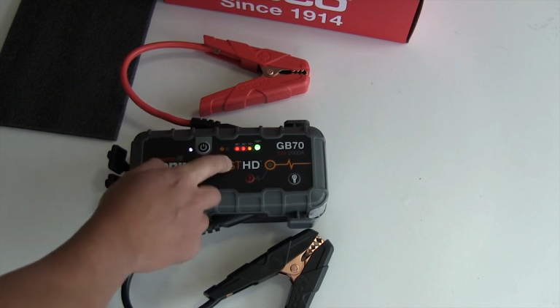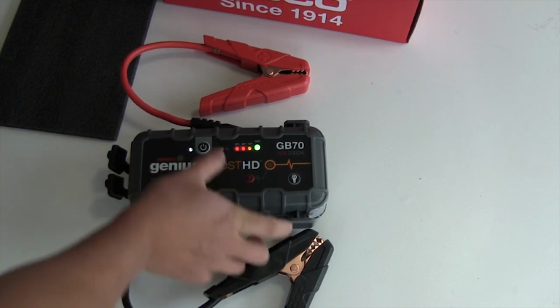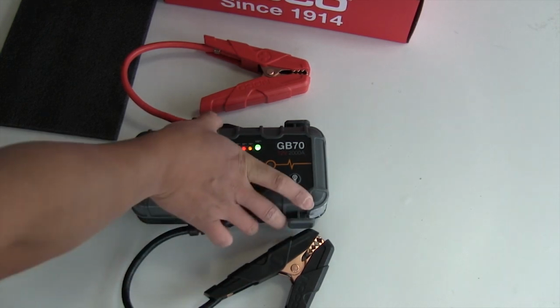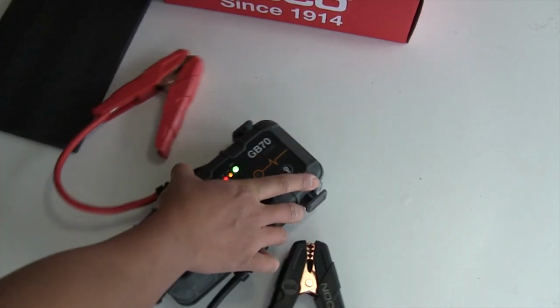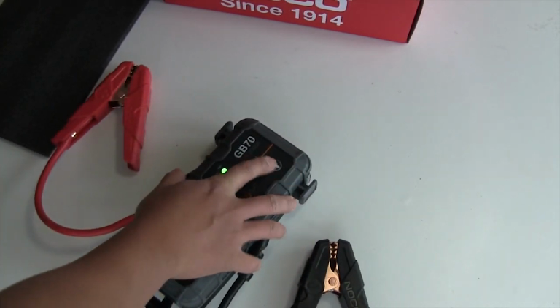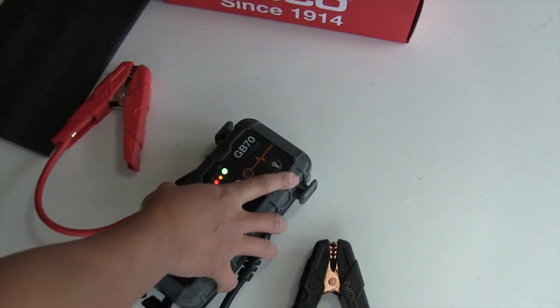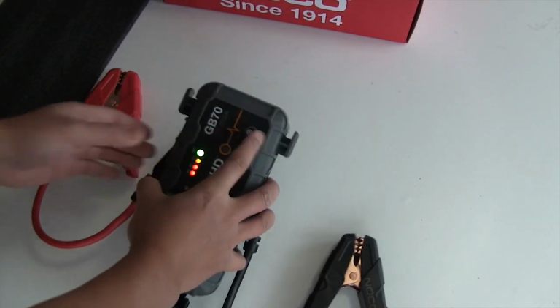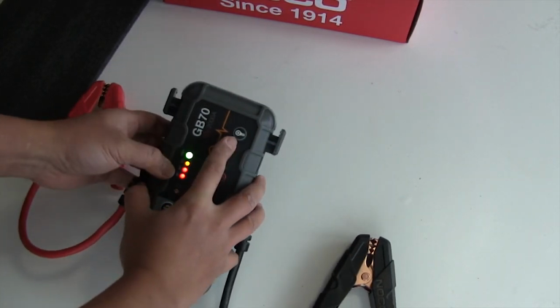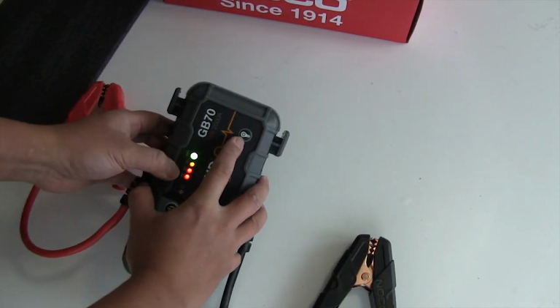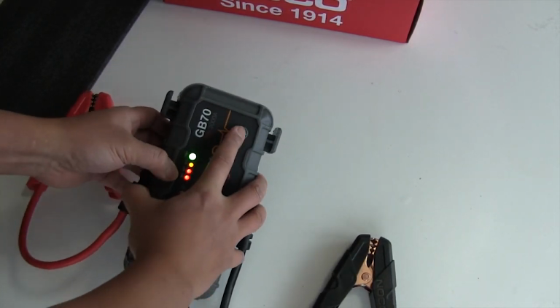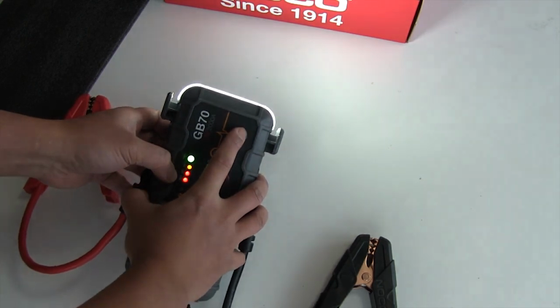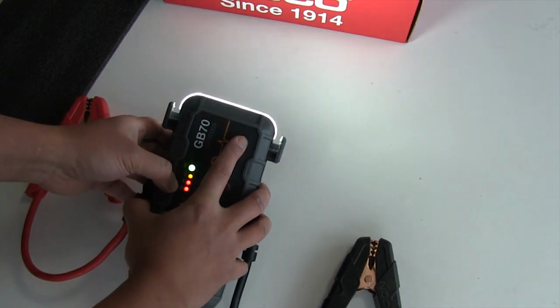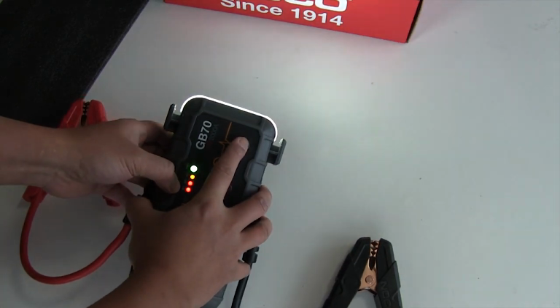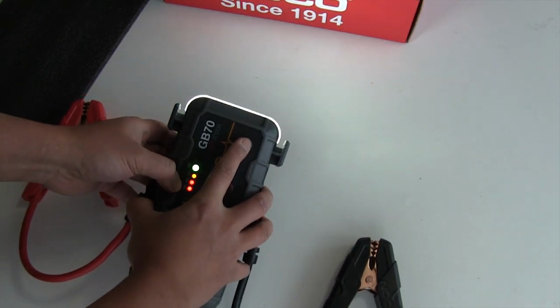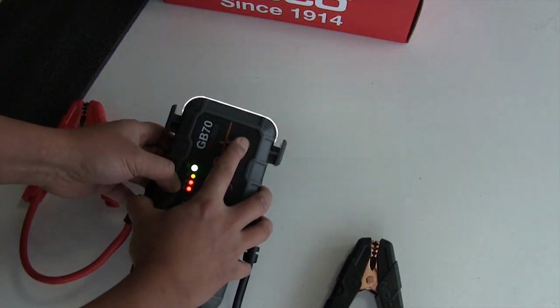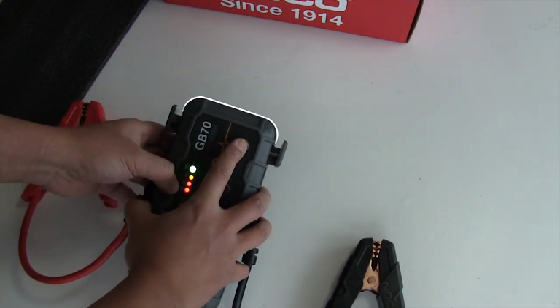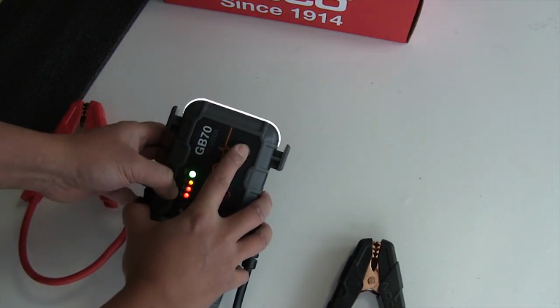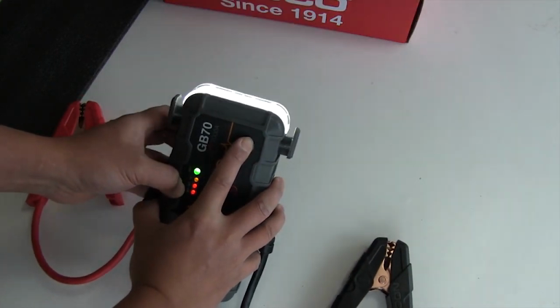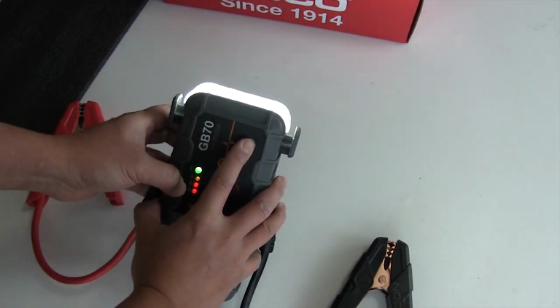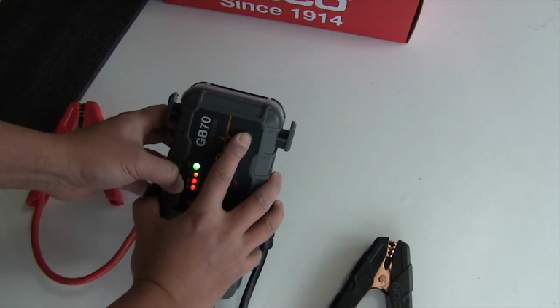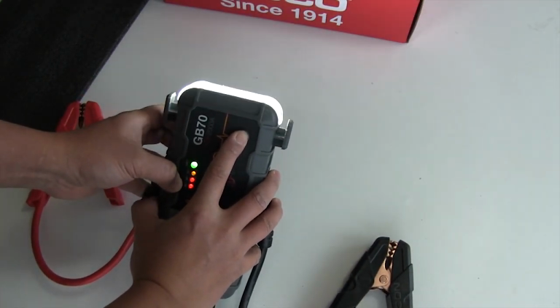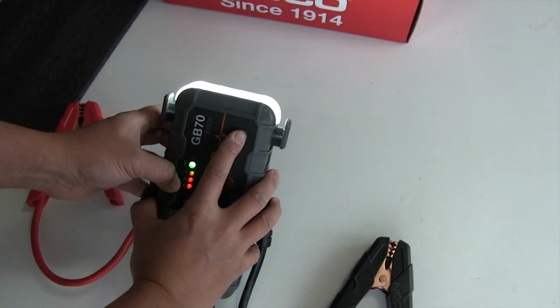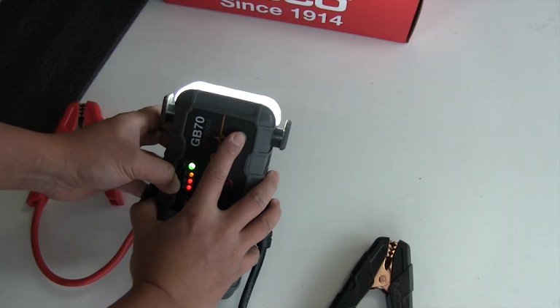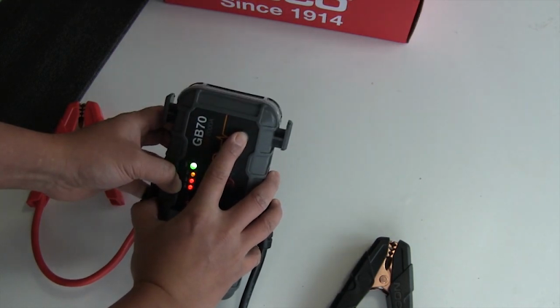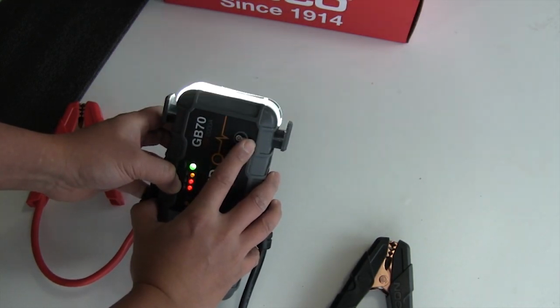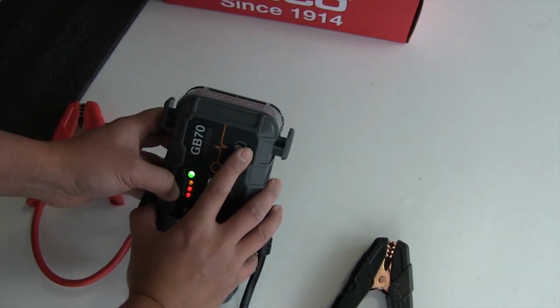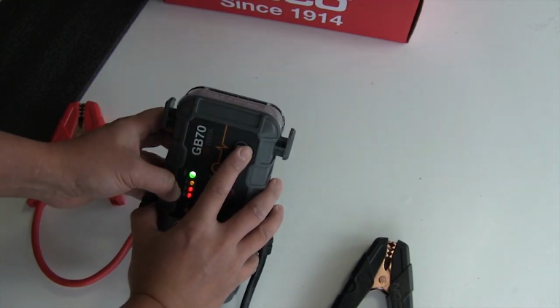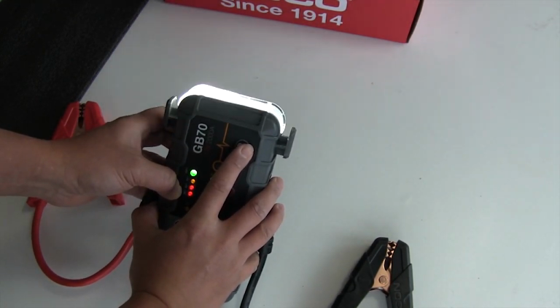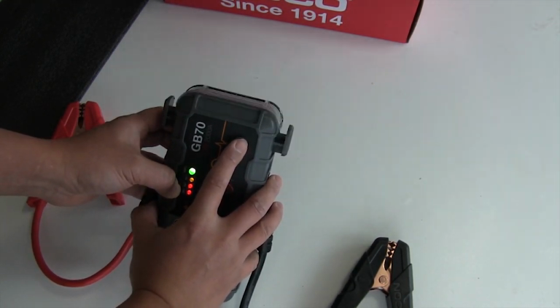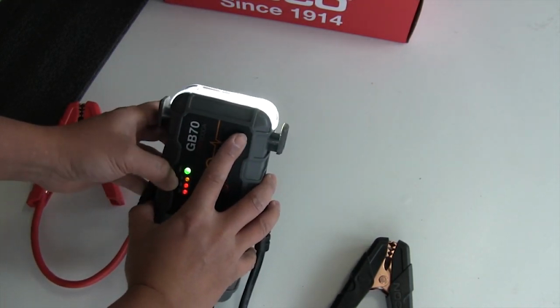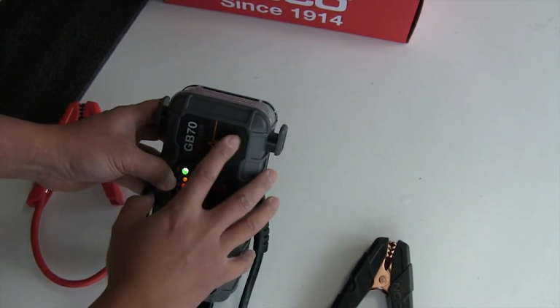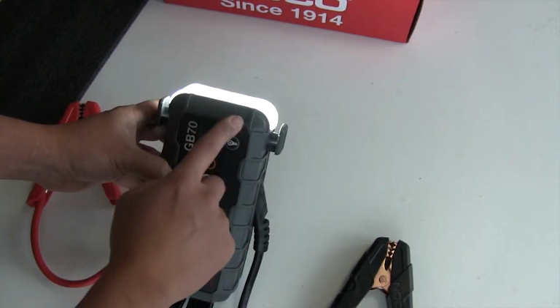It also has a button for the lights with three different modes of intensity, a flashing light, and a sequence flasher with left and right flashing.